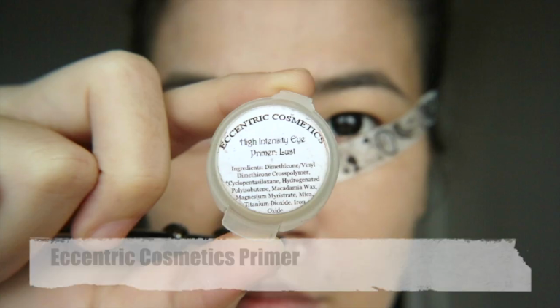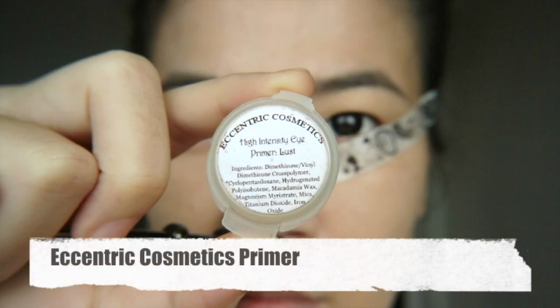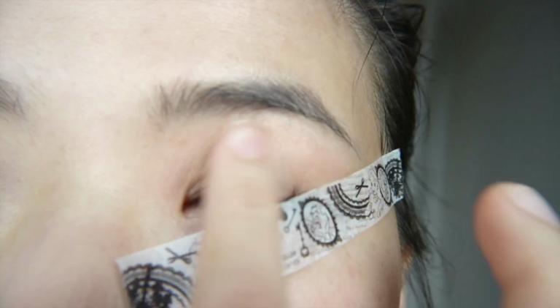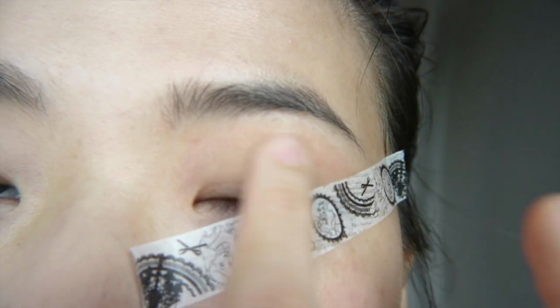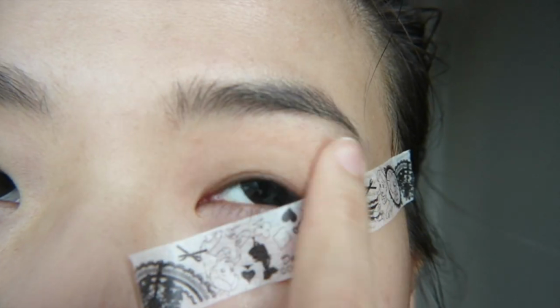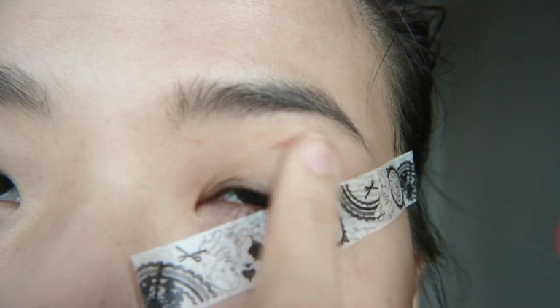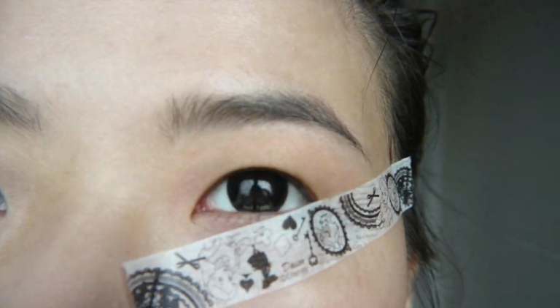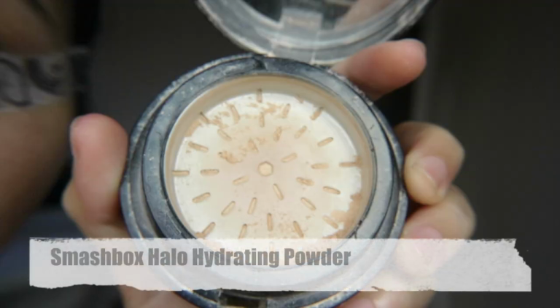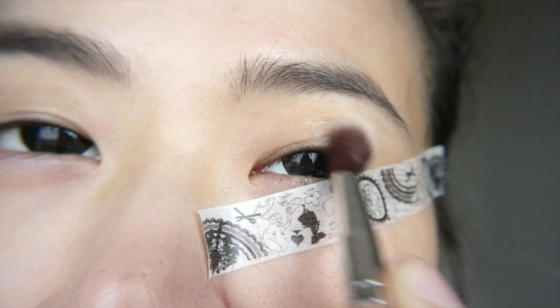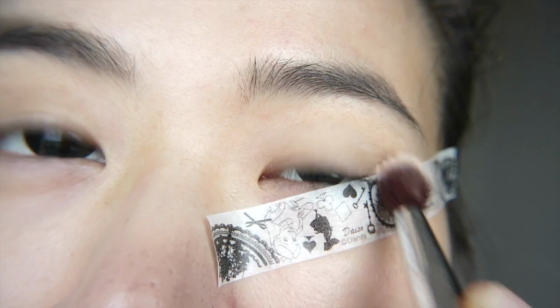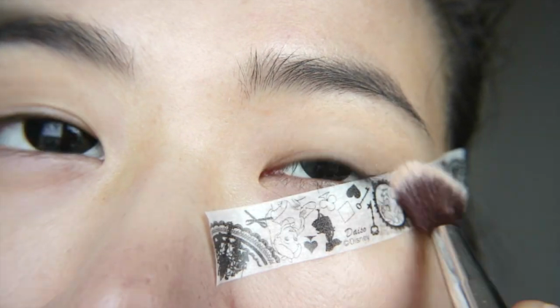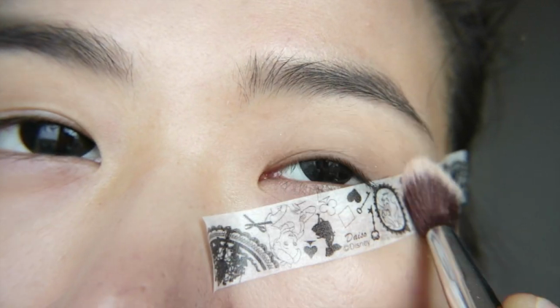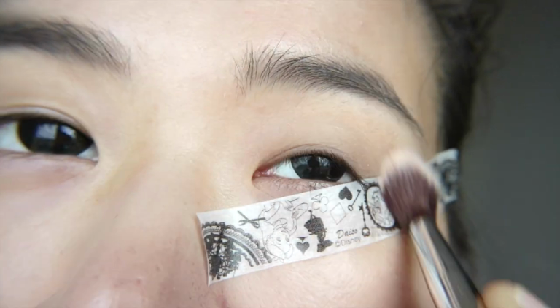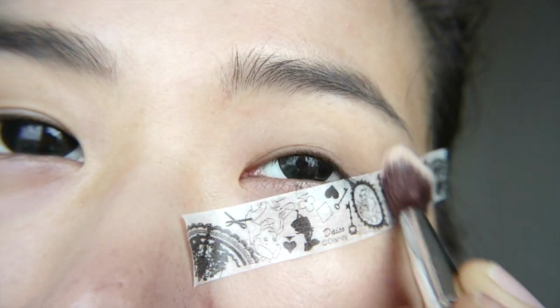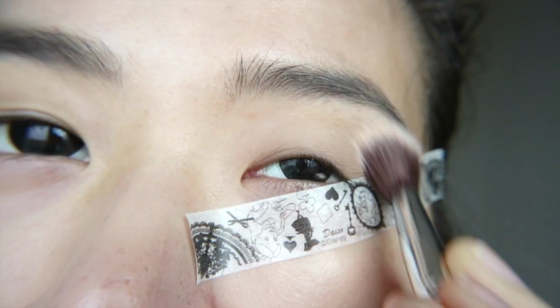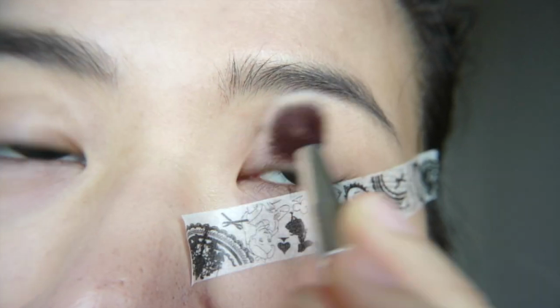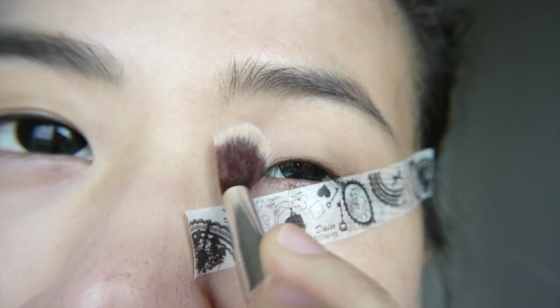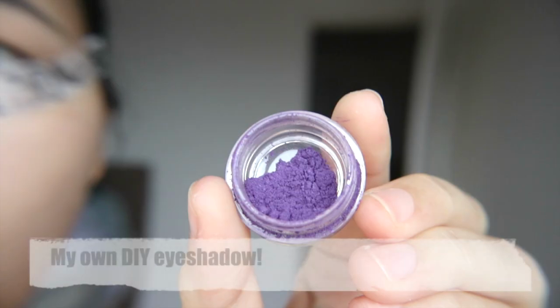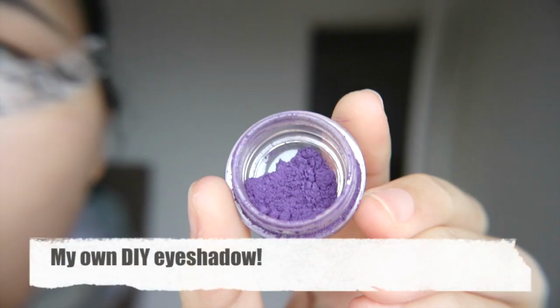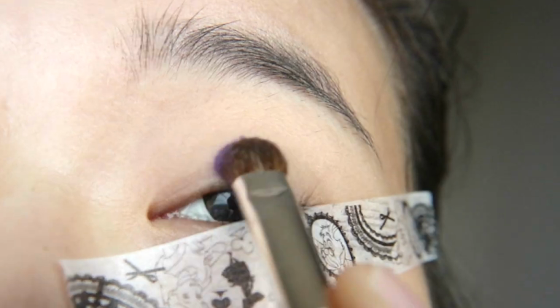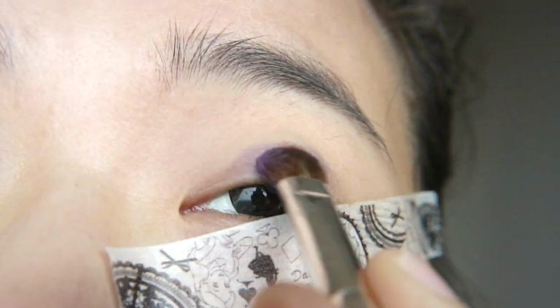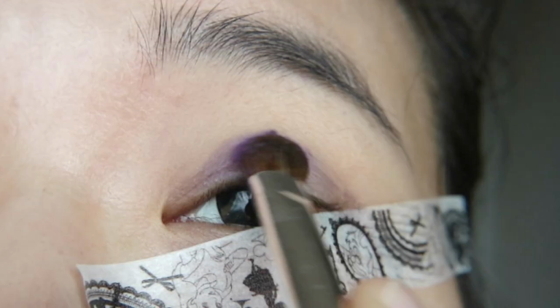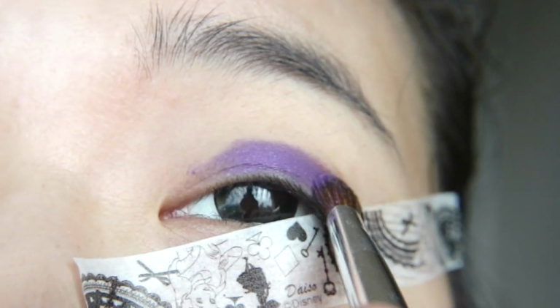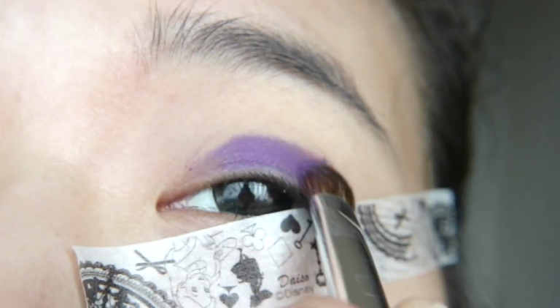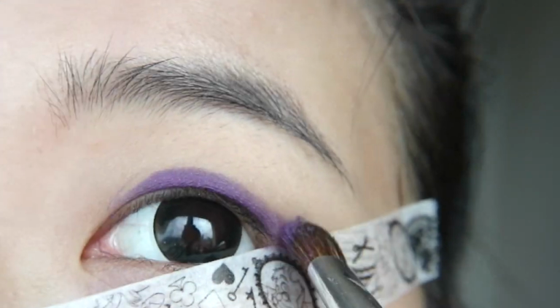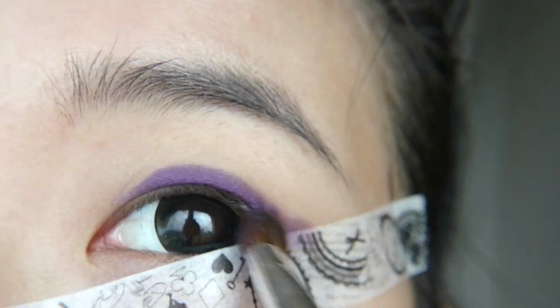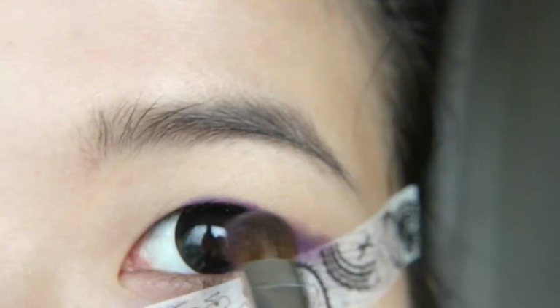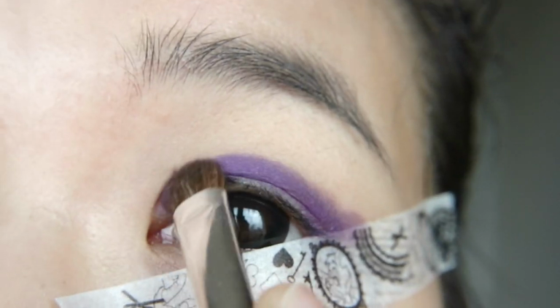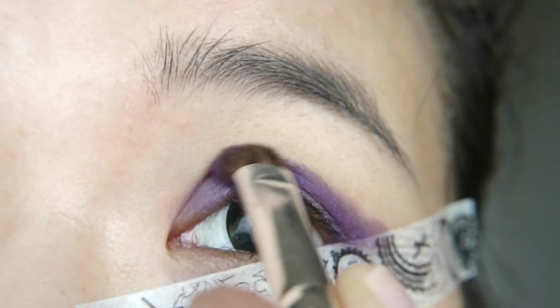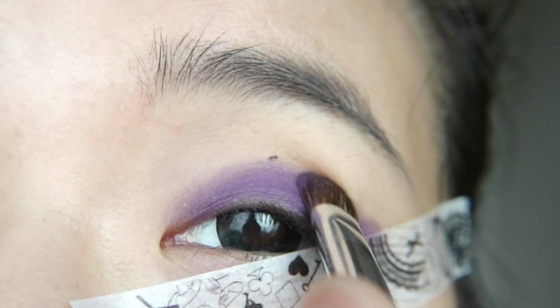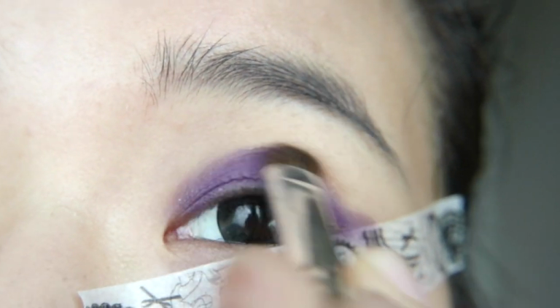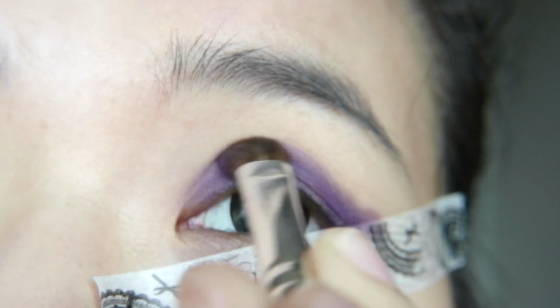First up, apply primer and then grab a translucent powder and apply it all over your lids so that the eyeshadow blends better. Apply a purple eyeshadow on your lids, making sure it shows up when you open your eyes, and wing out the outer part.